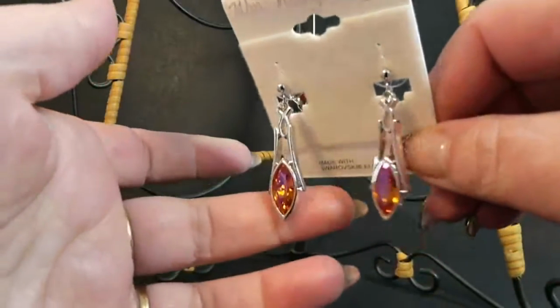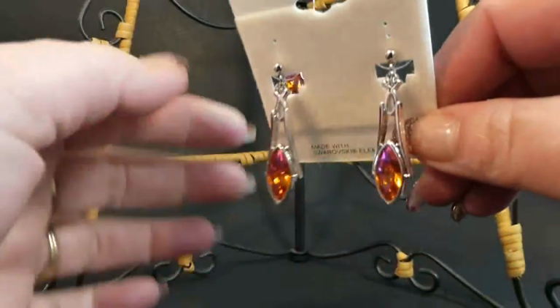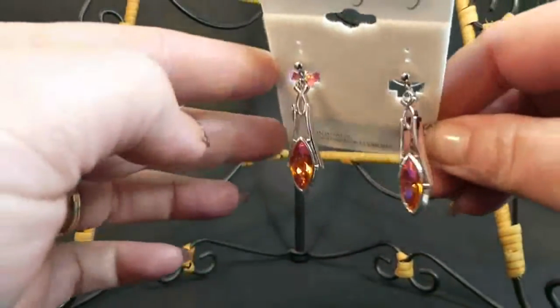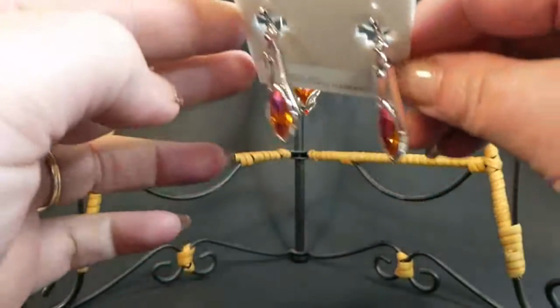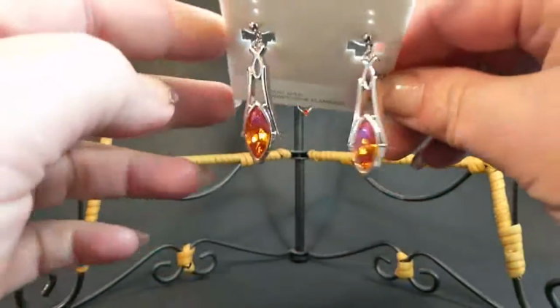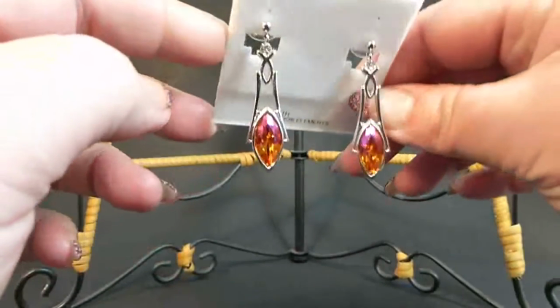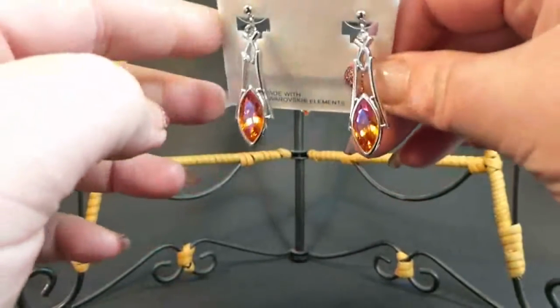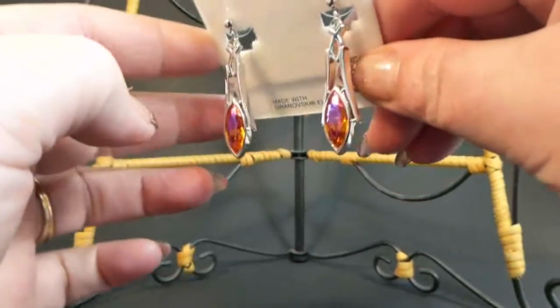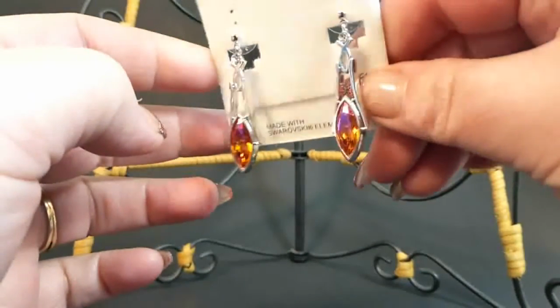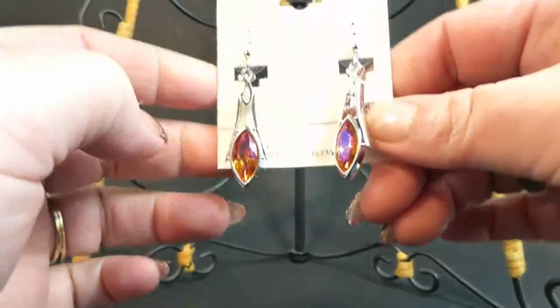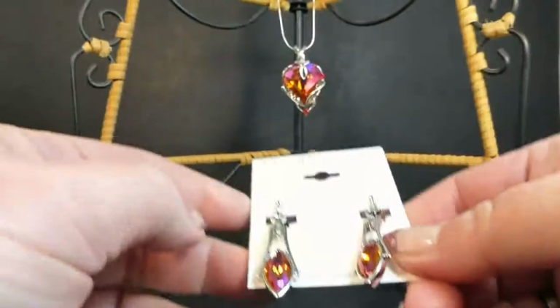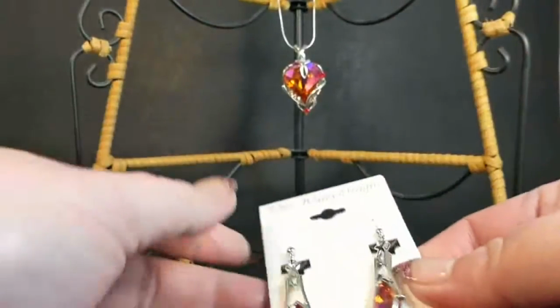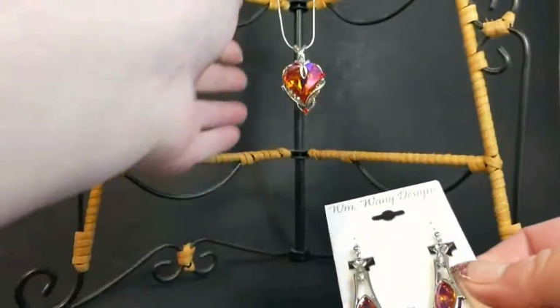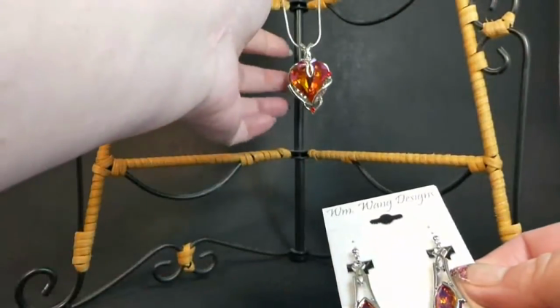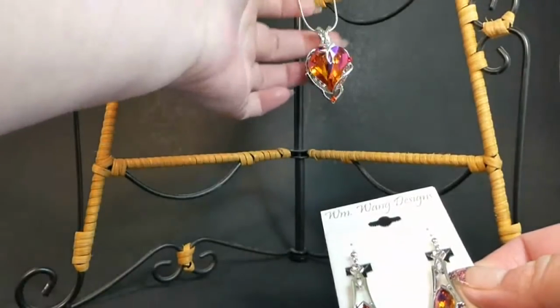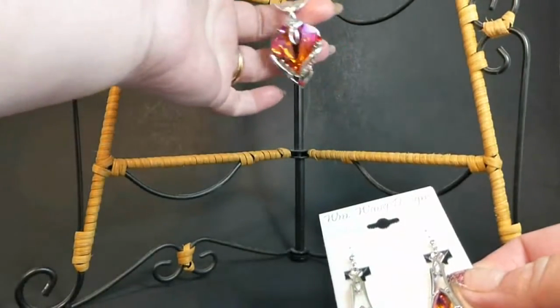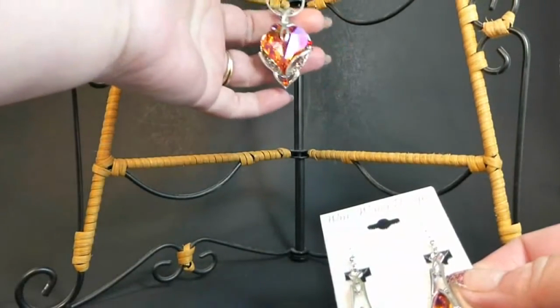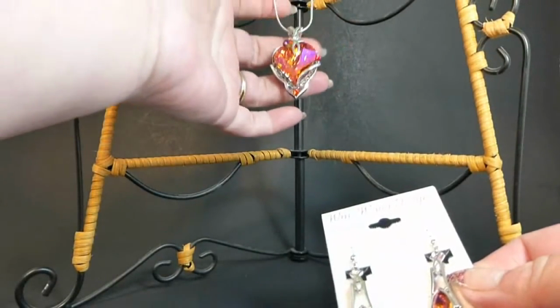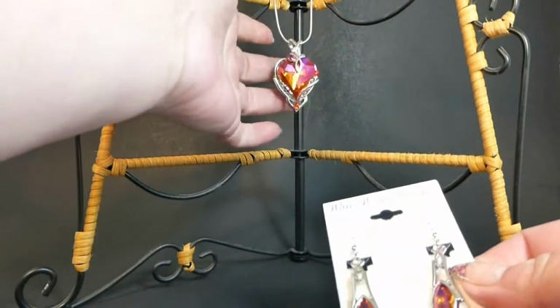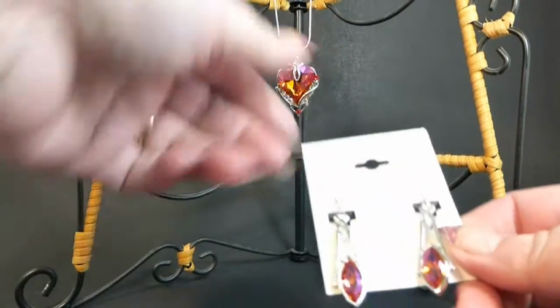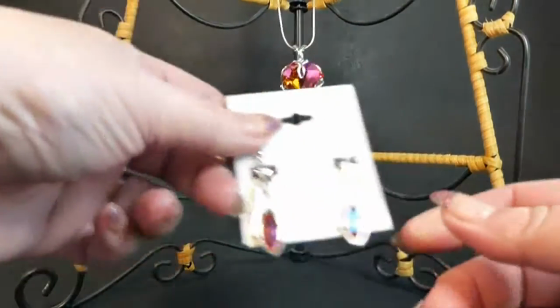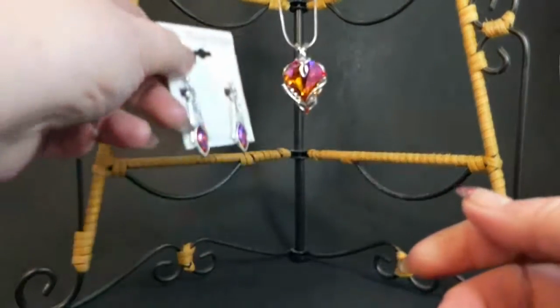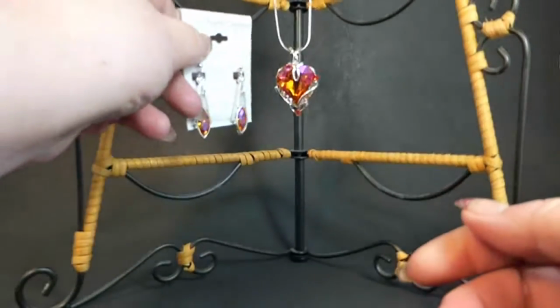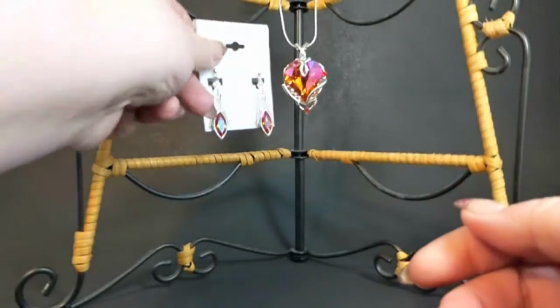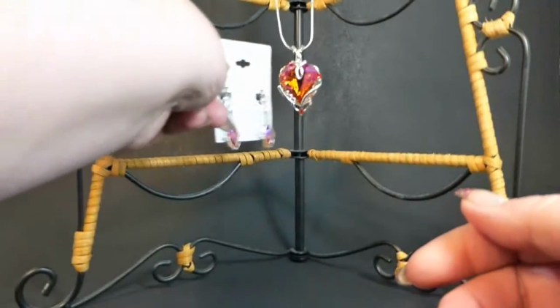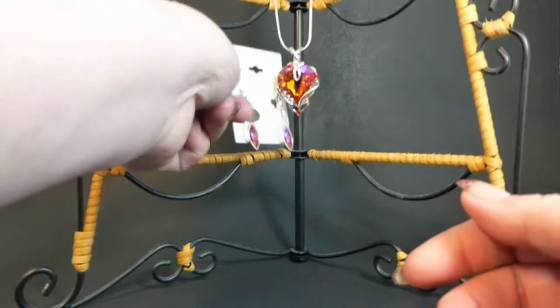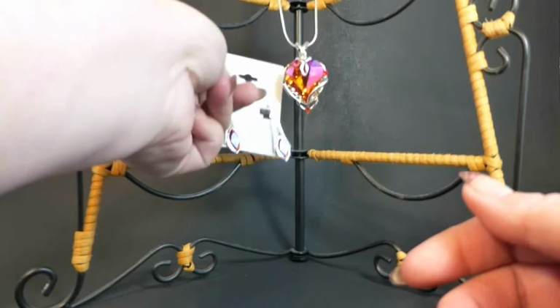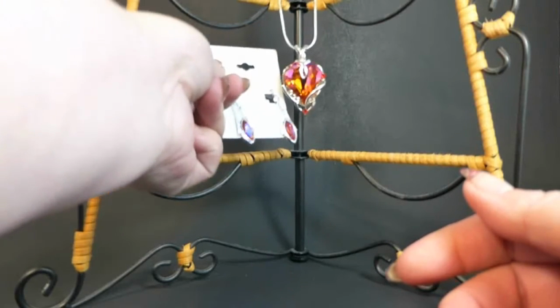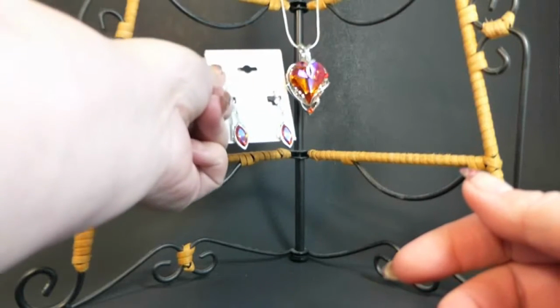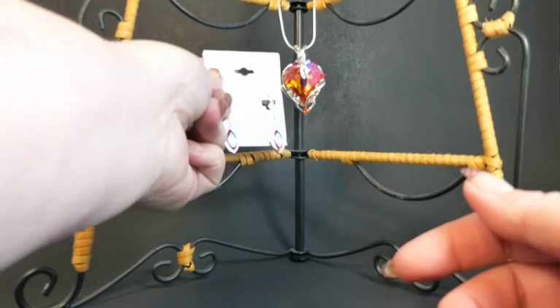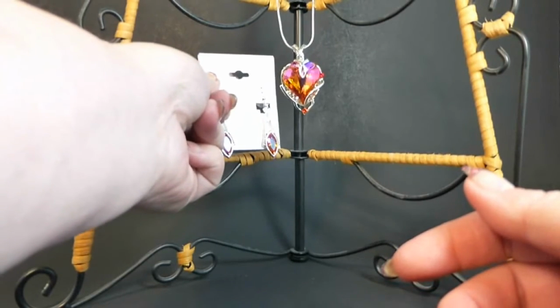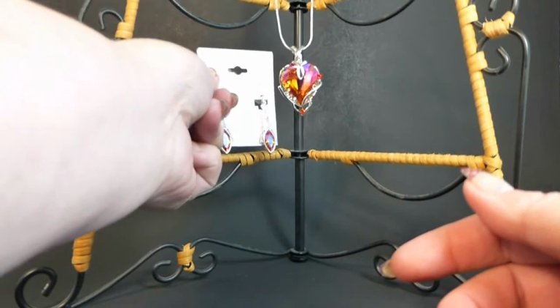They dangle very nicely, and they catch the rays beautifully. As you can see, I do have the necklace in the background that matches this. They look lovely together.